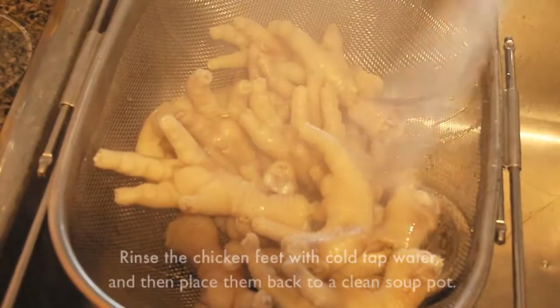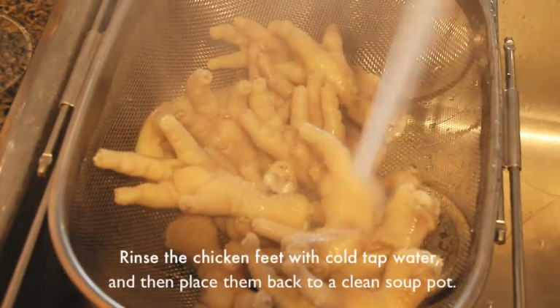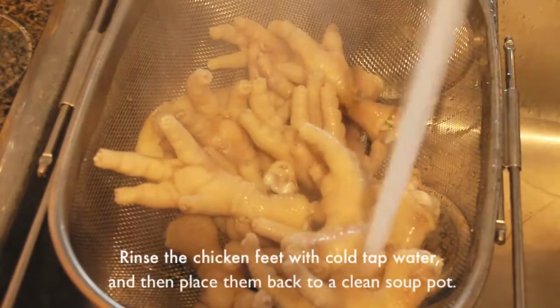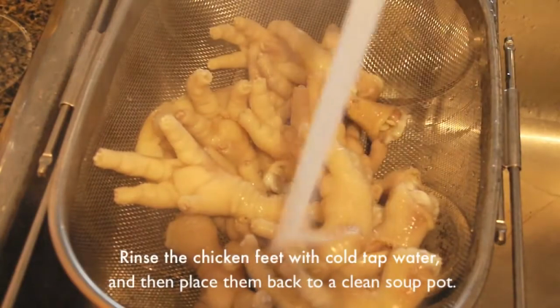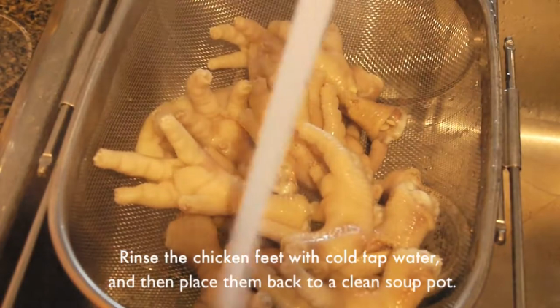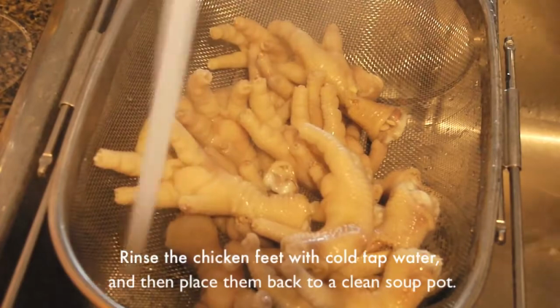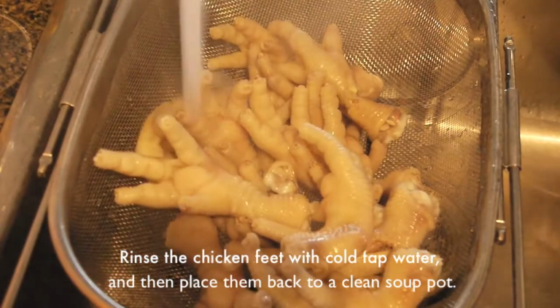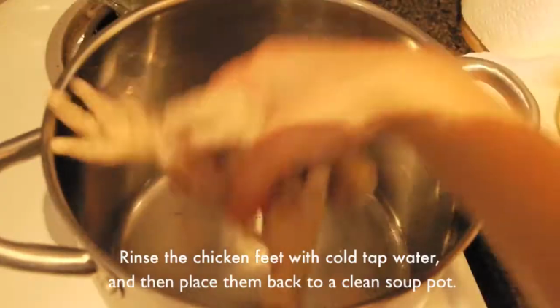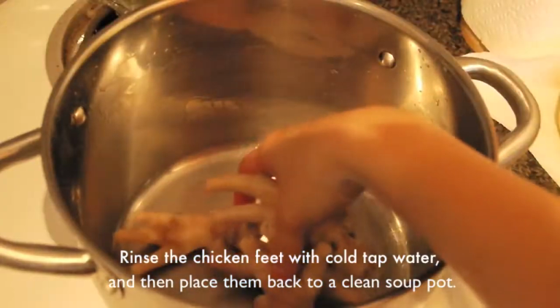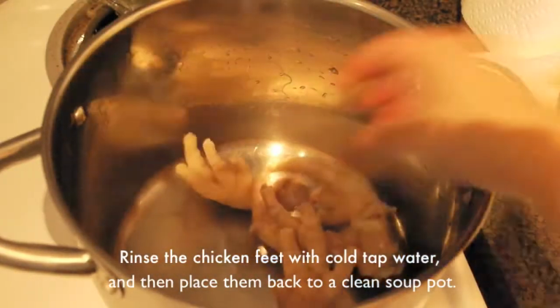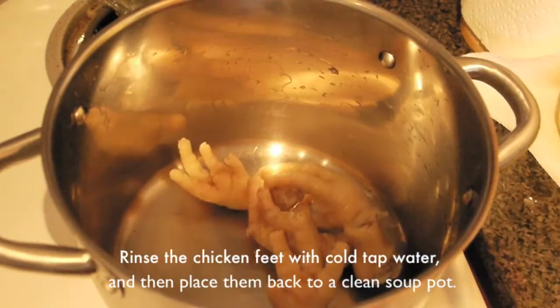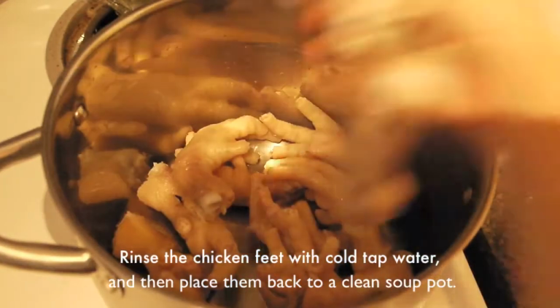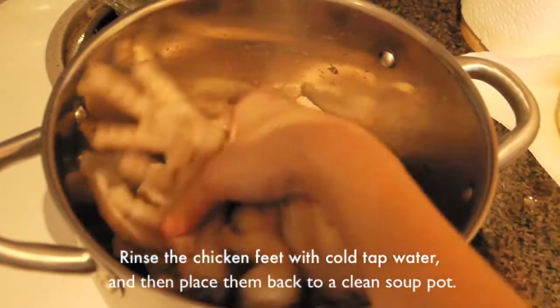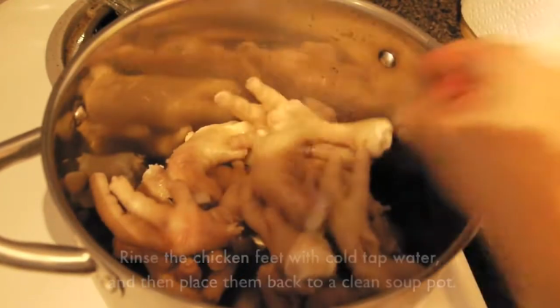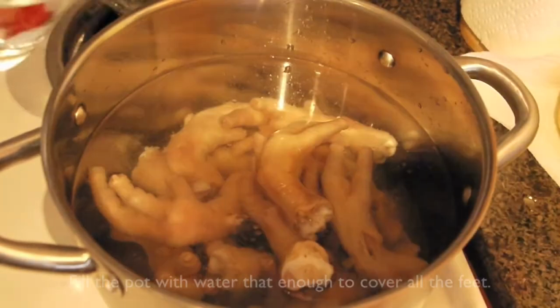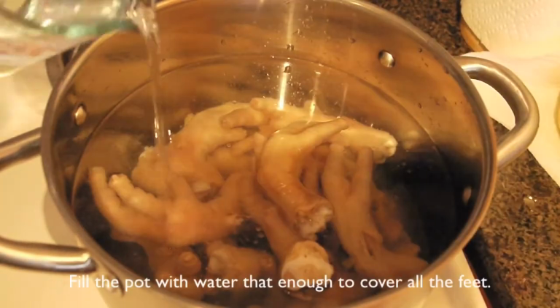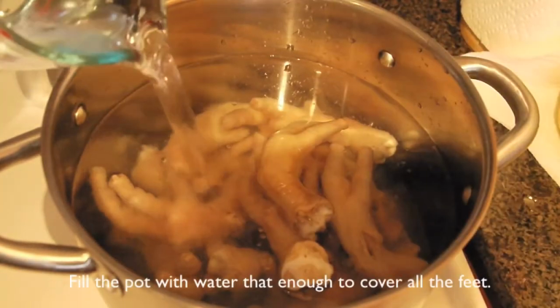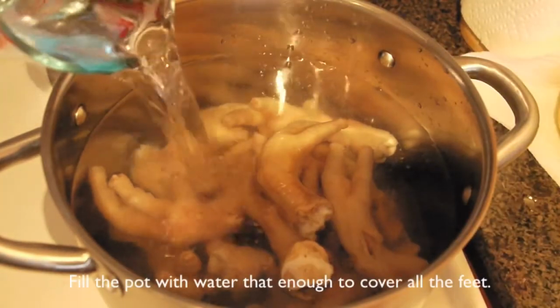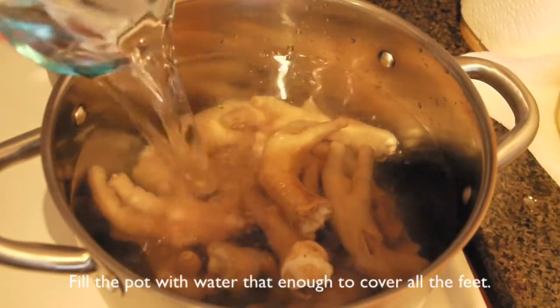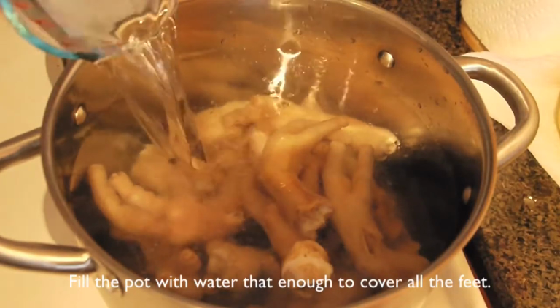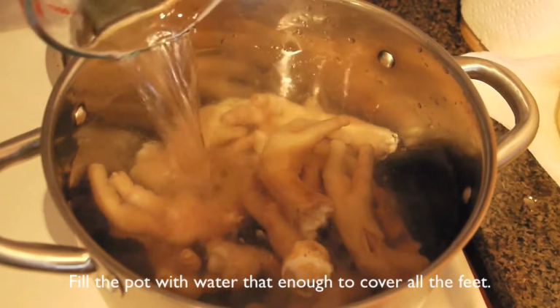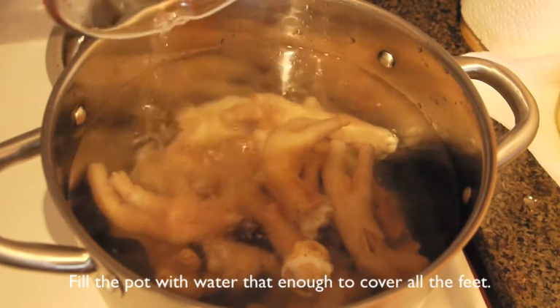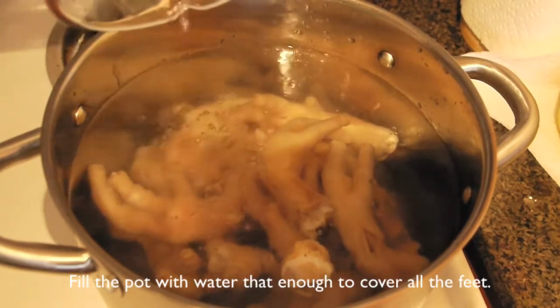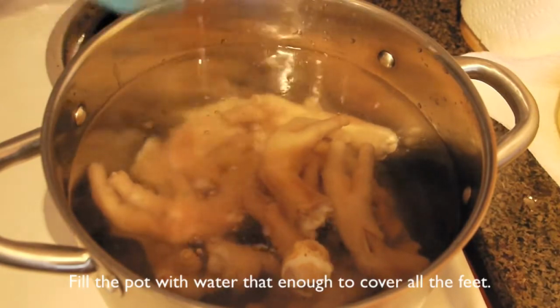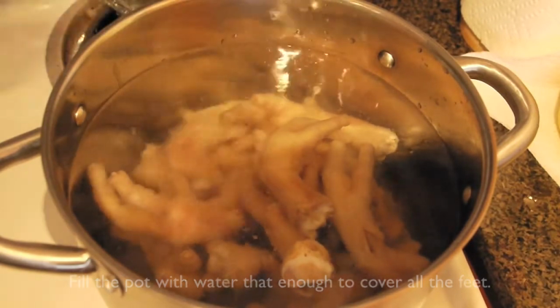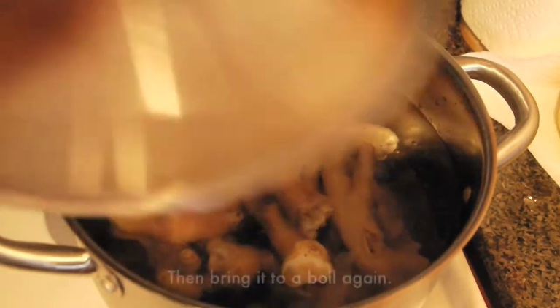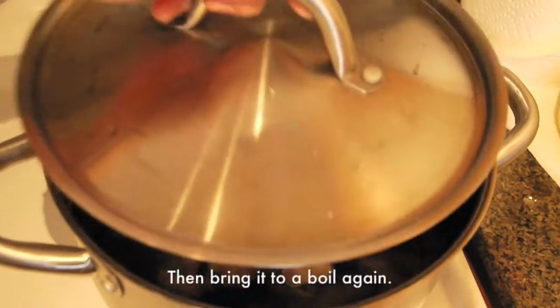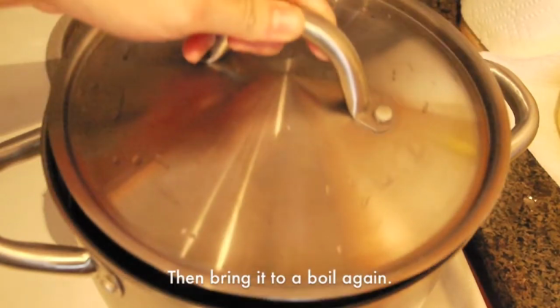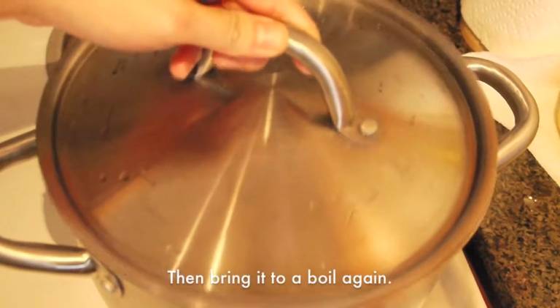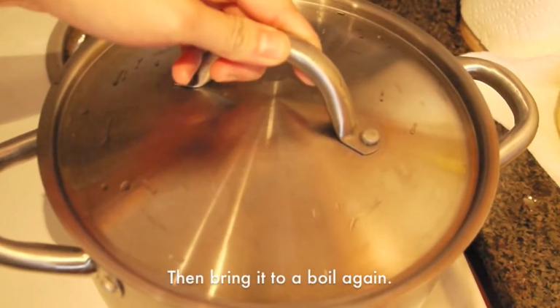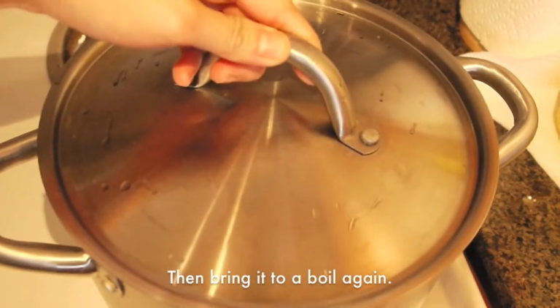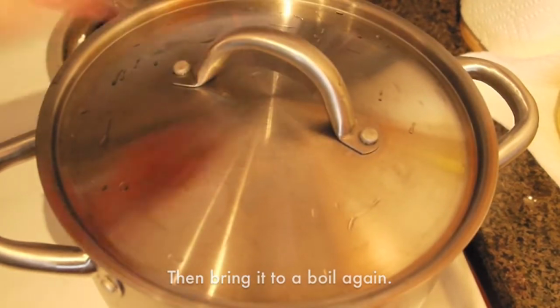Rinse the chicken feet with cold water and then place them back in the soup pot. Fill the pot with water that's just enough to cover all the feet, then bring it to a boil again.